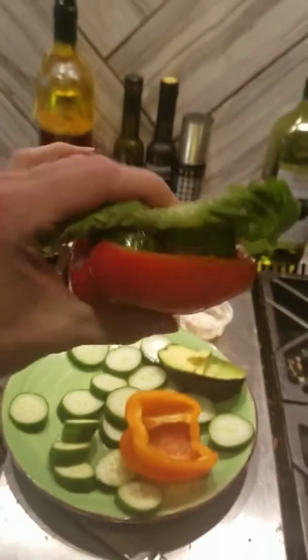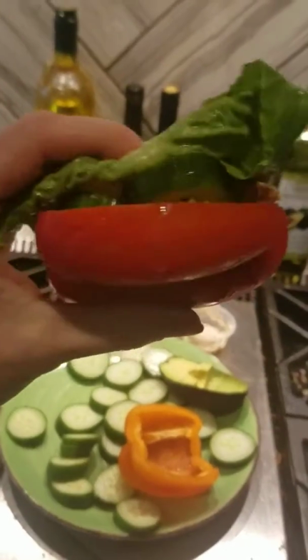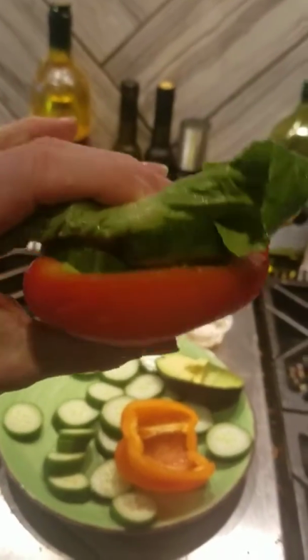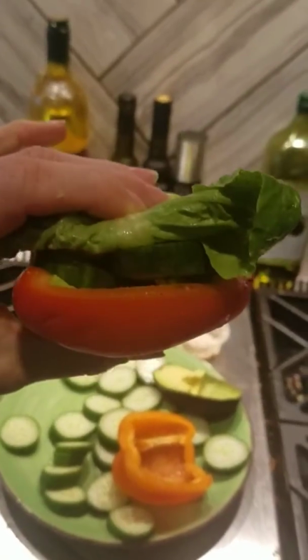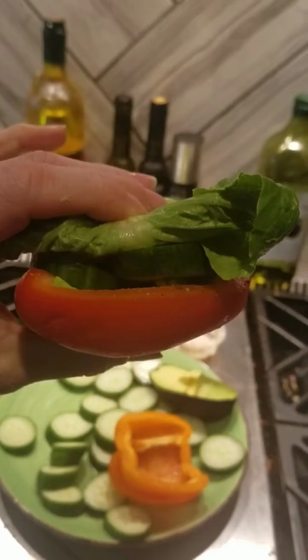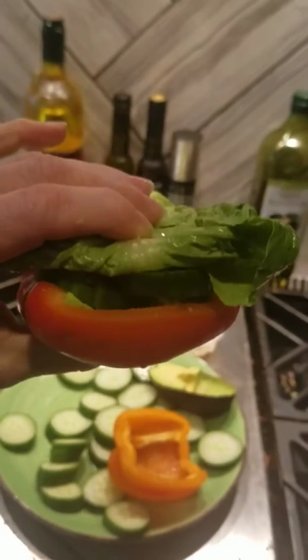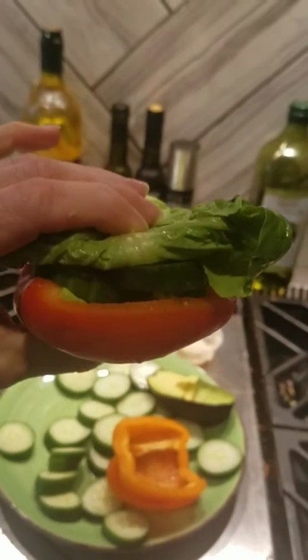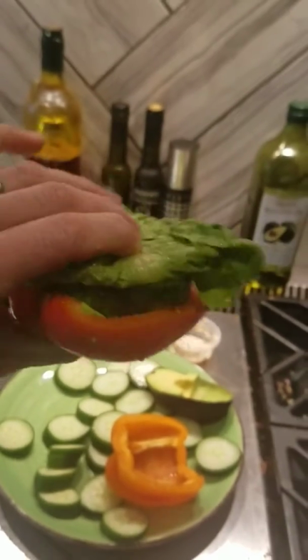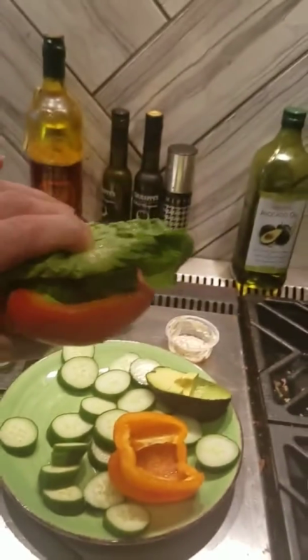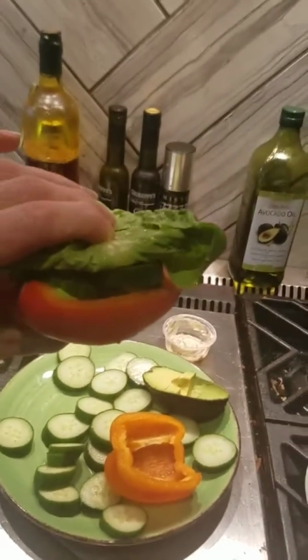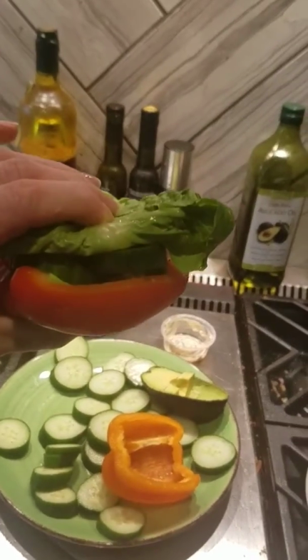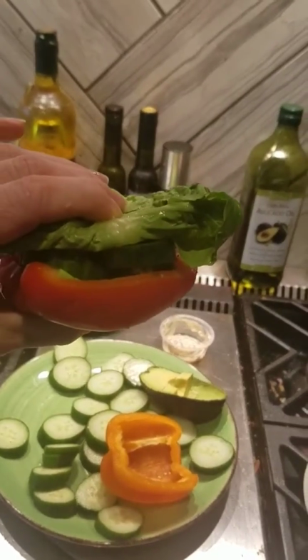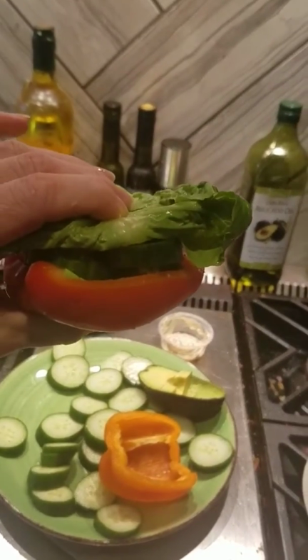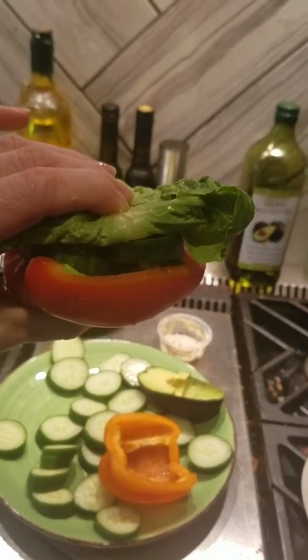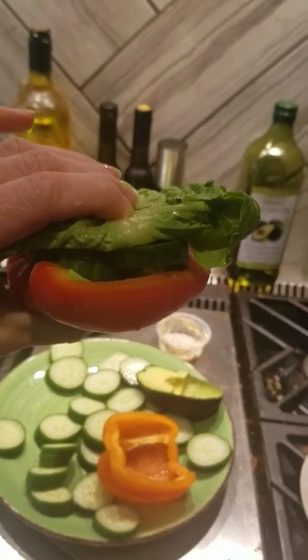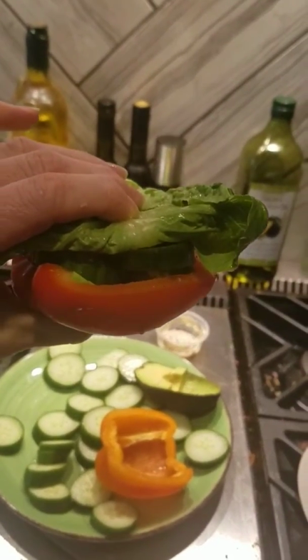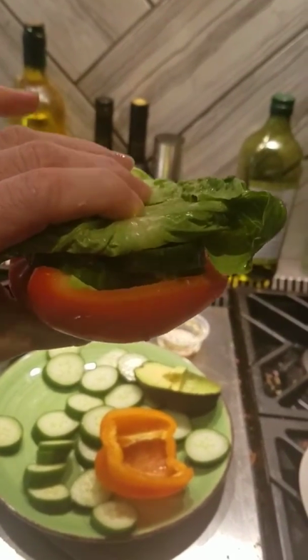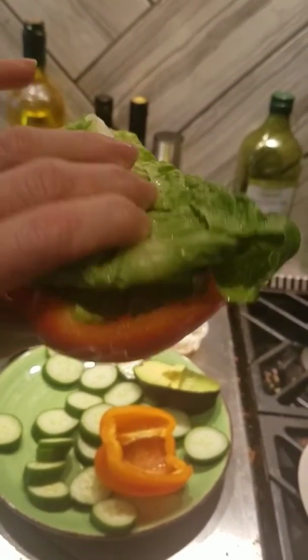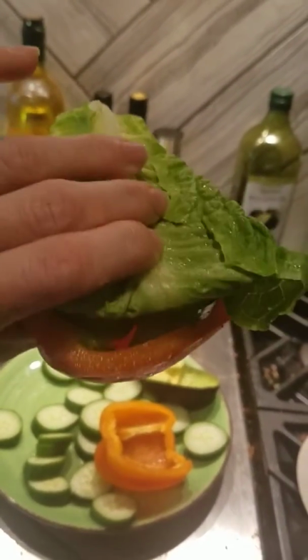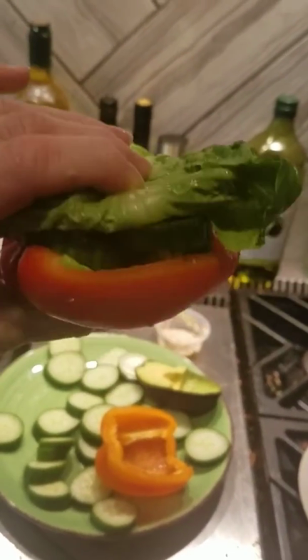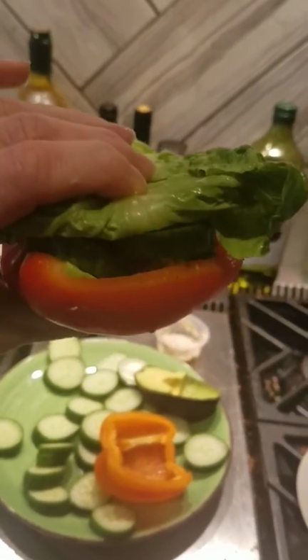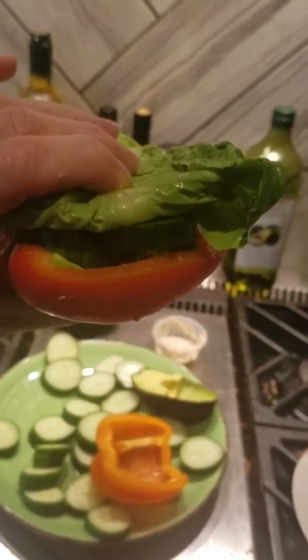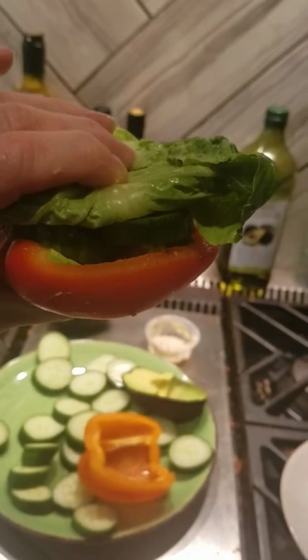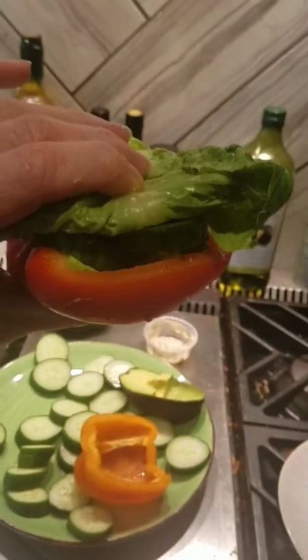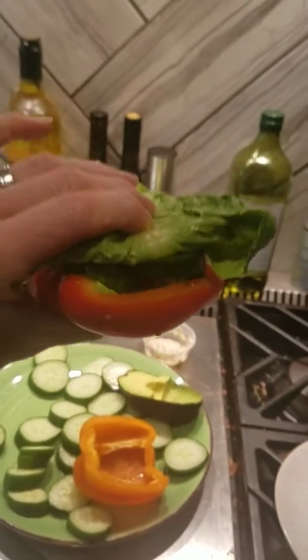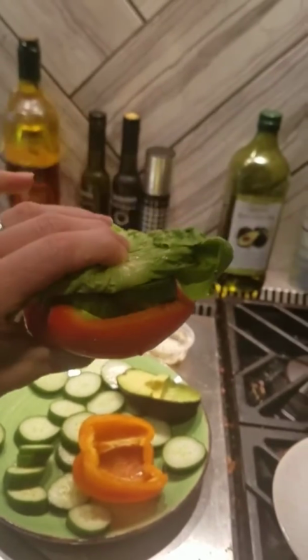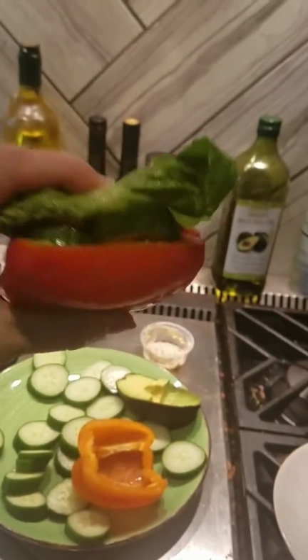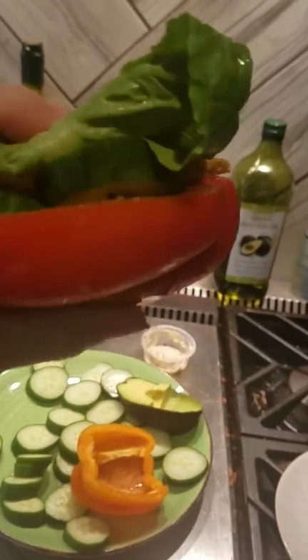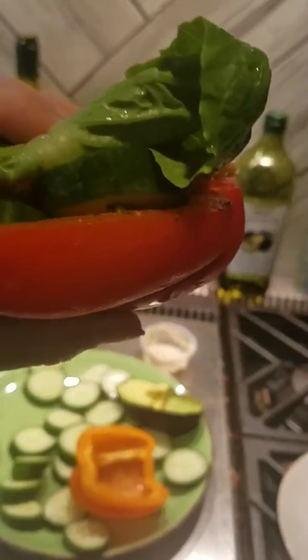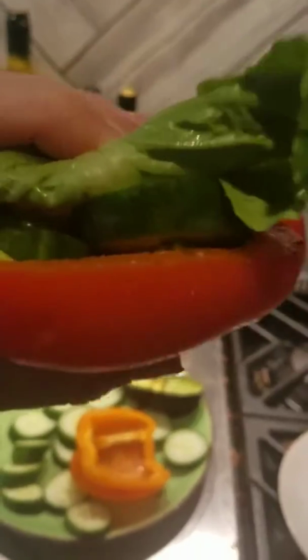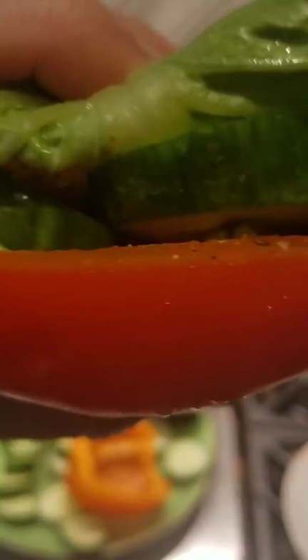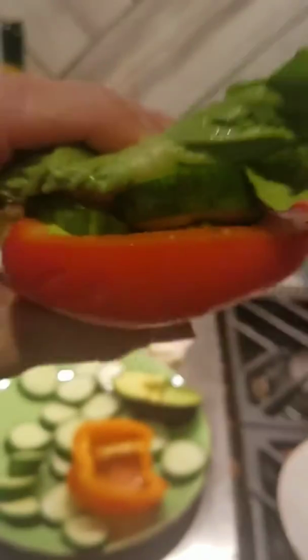You have a little pepper cup sandwich — chicken, avocado, cucumber, lettuce — or you can put hummus instead of avocado. Yummy.